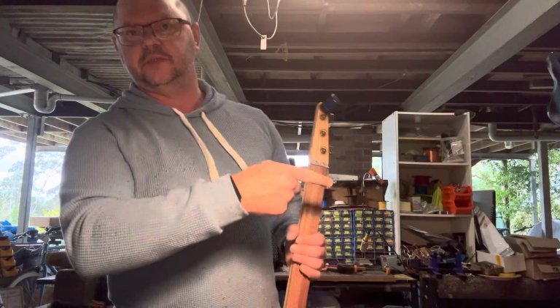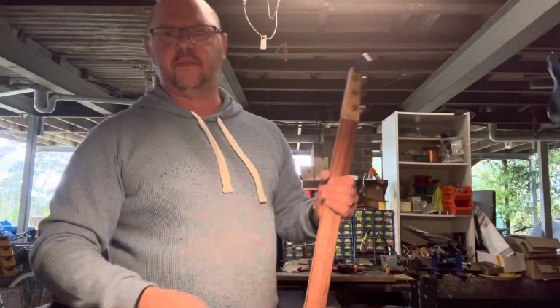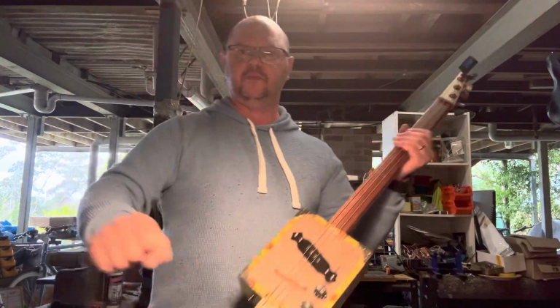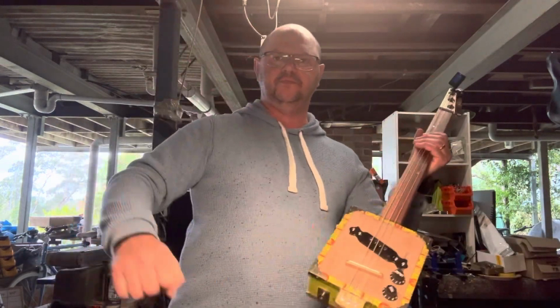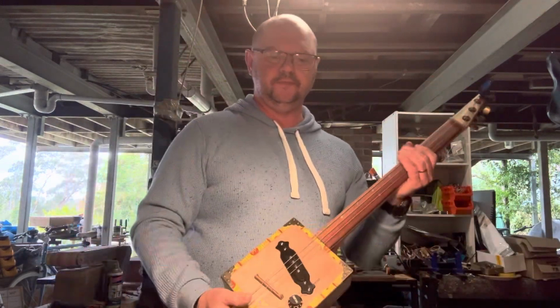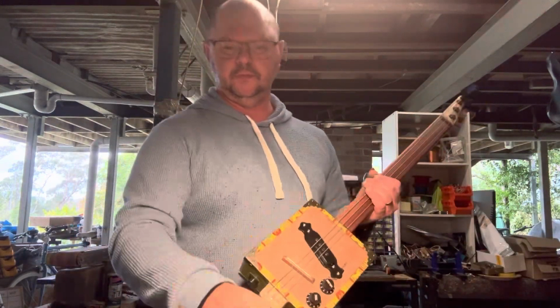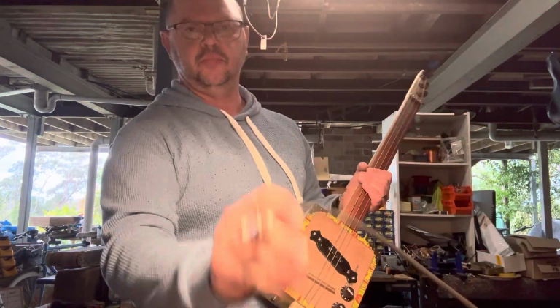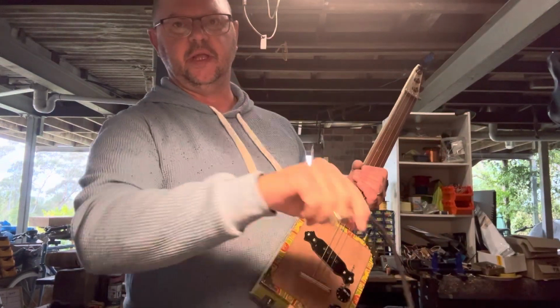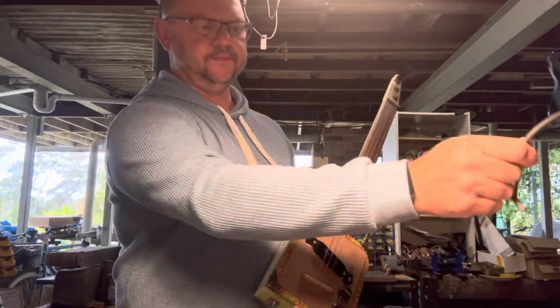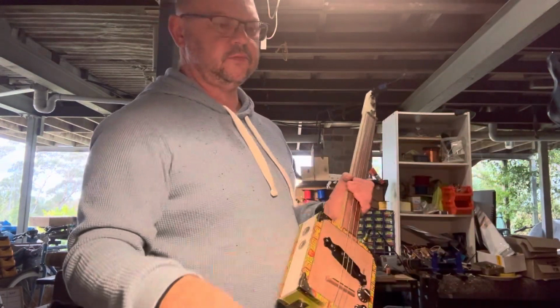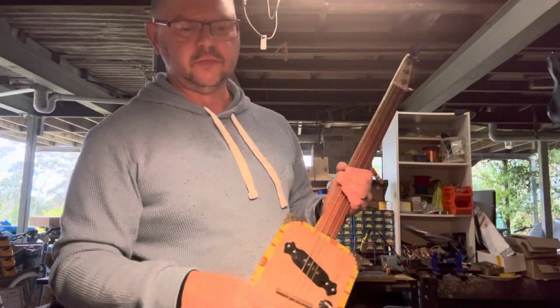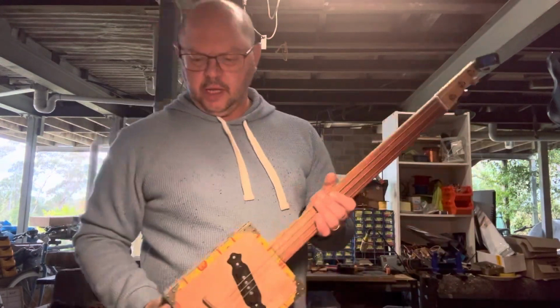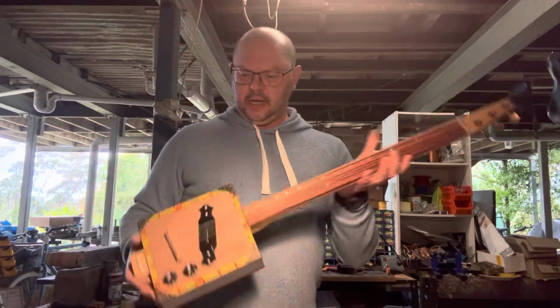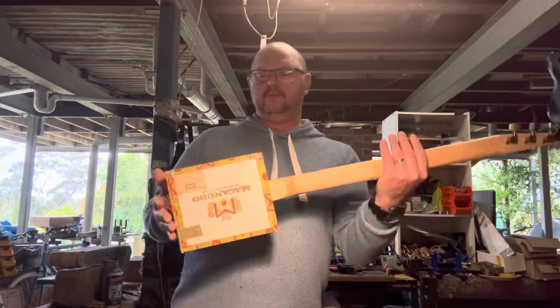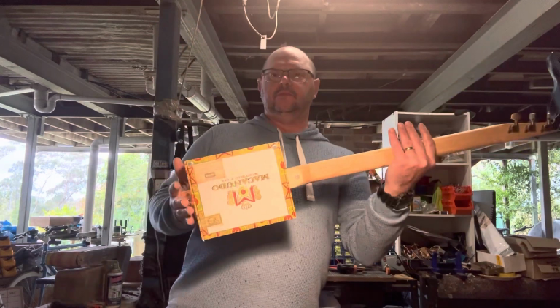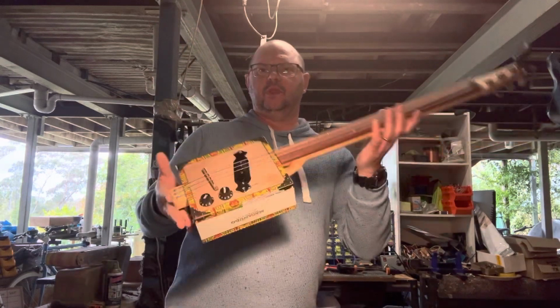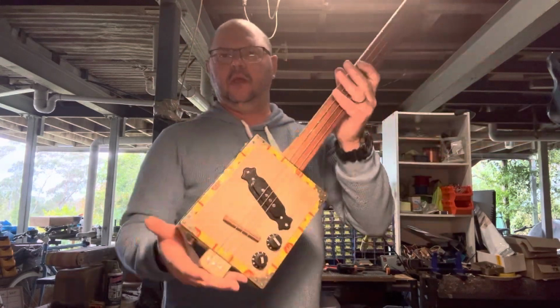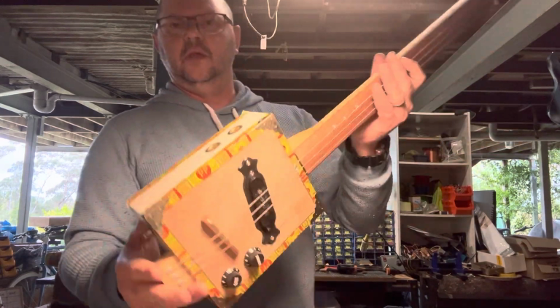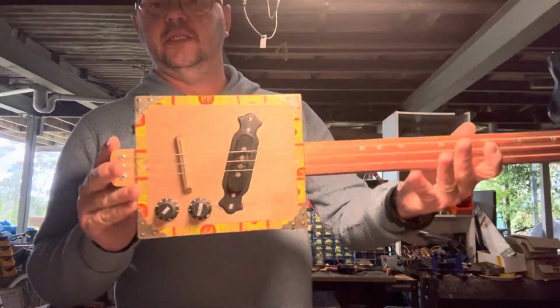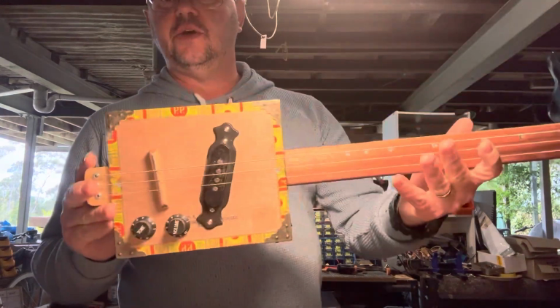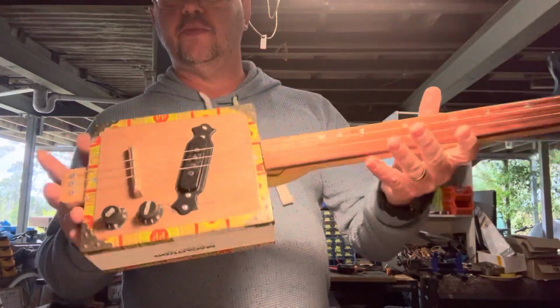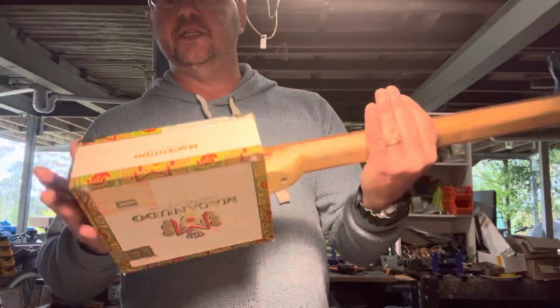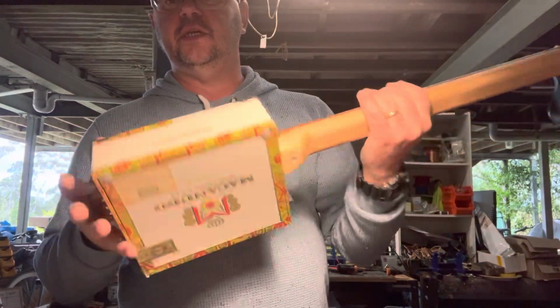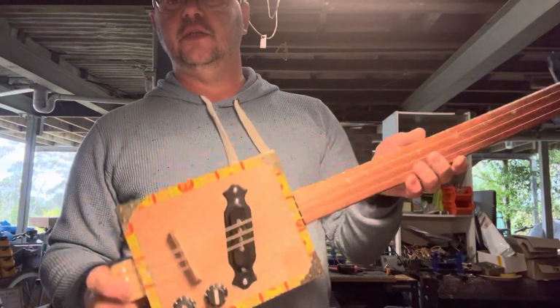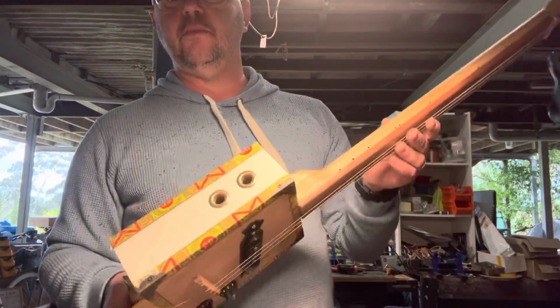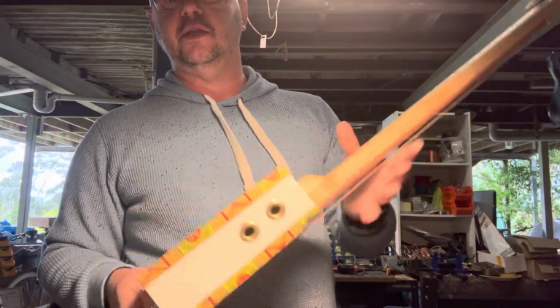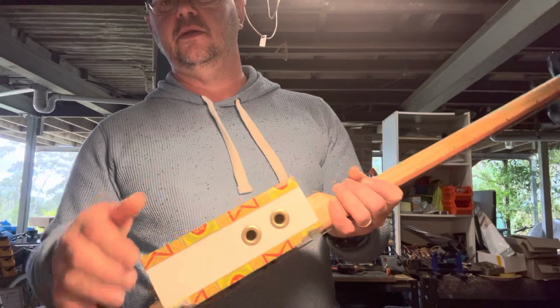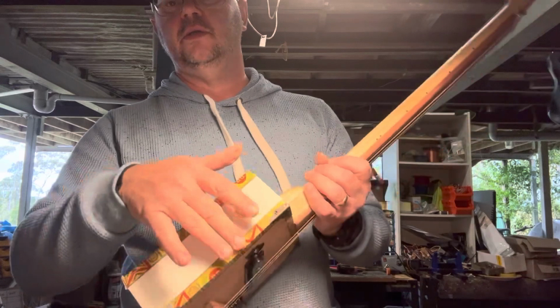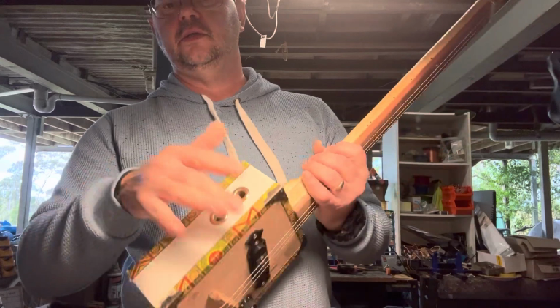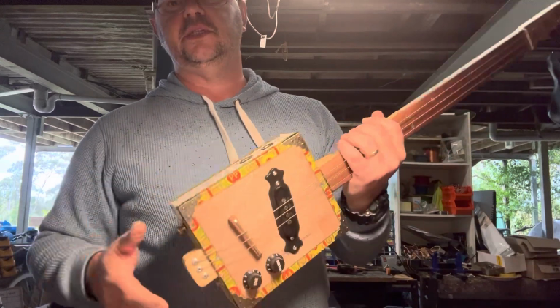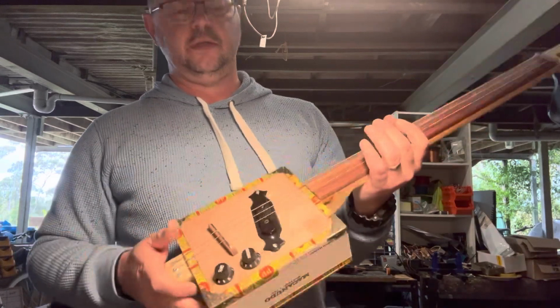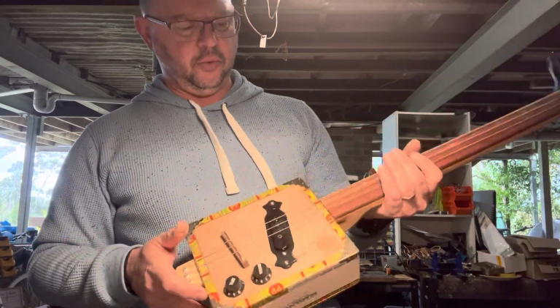So you won't get any of that nasty hum — unless, of course, you turn your amp off and pull your plug out. Top corner protectors and top-mounted little sound ports.